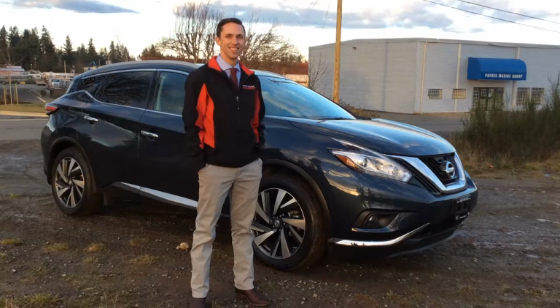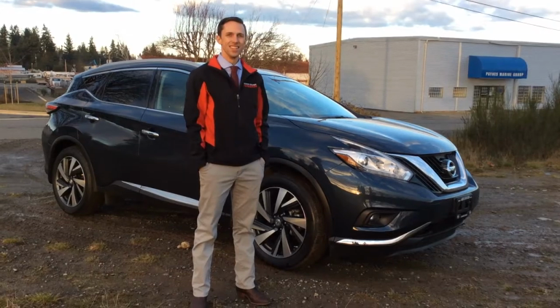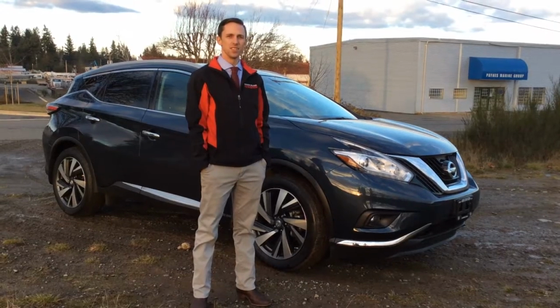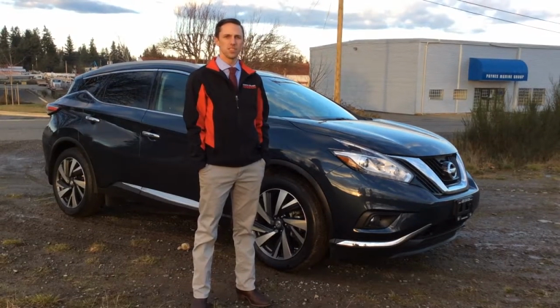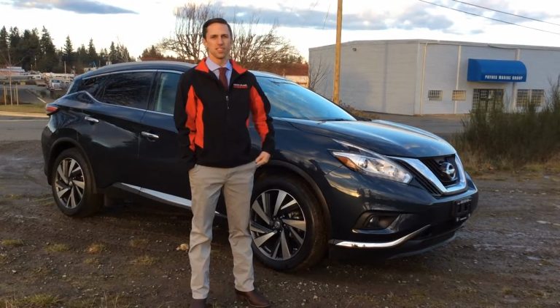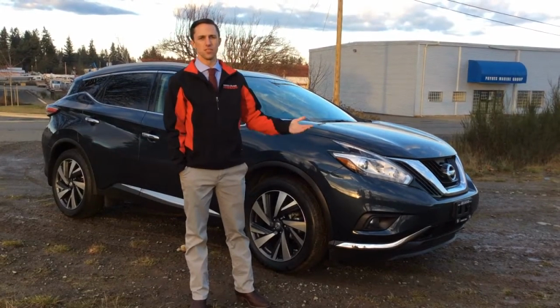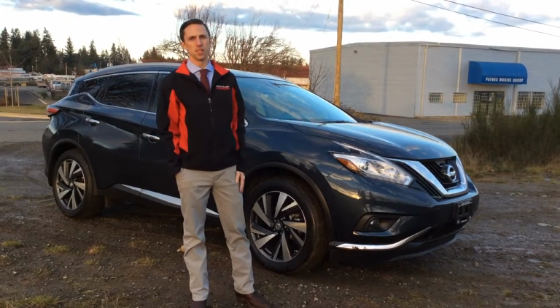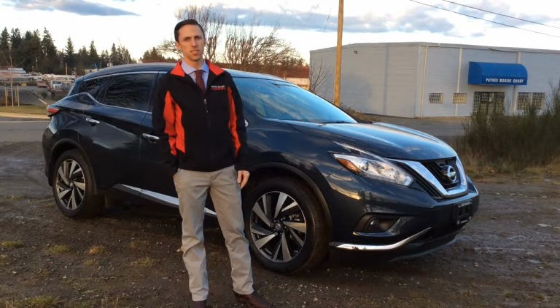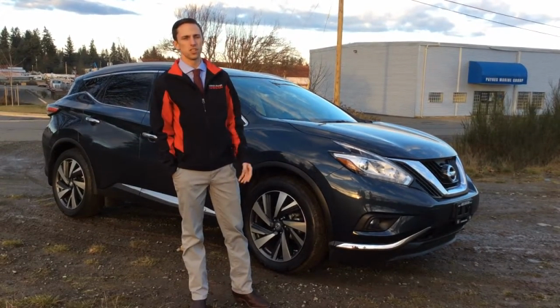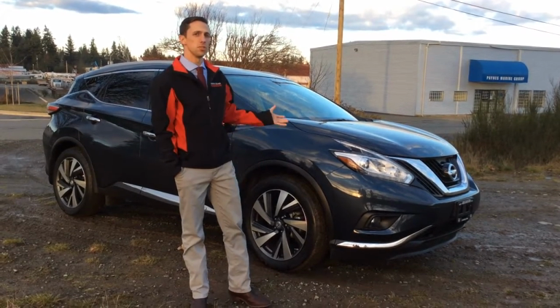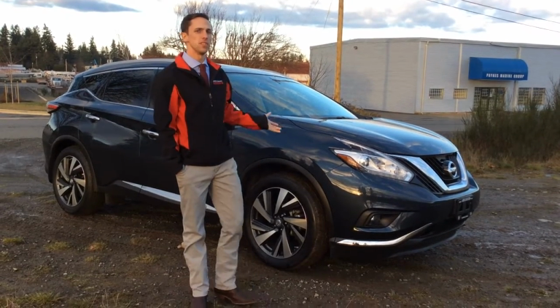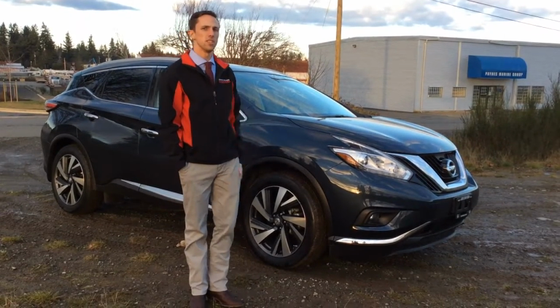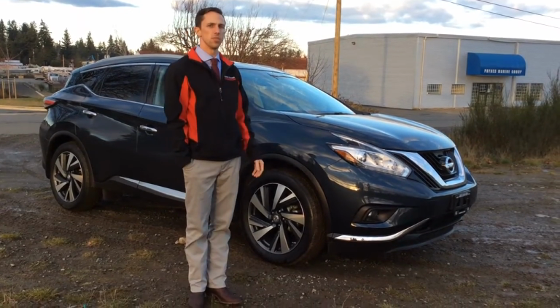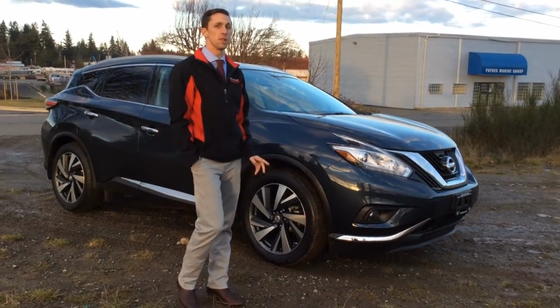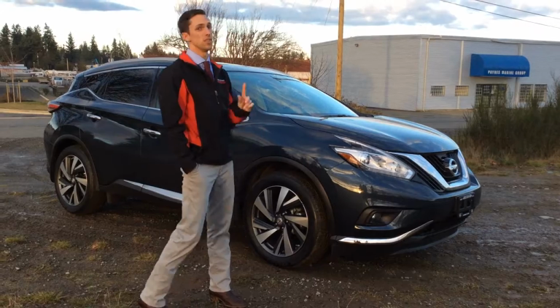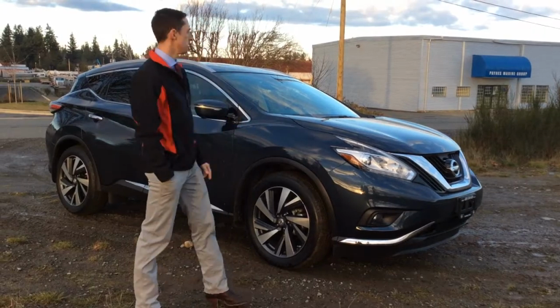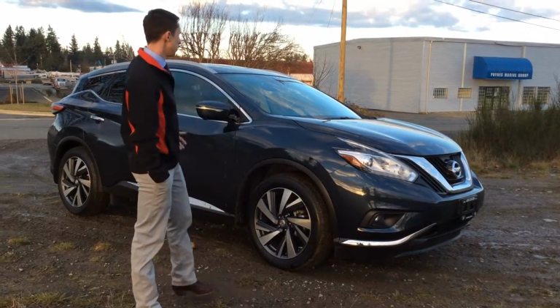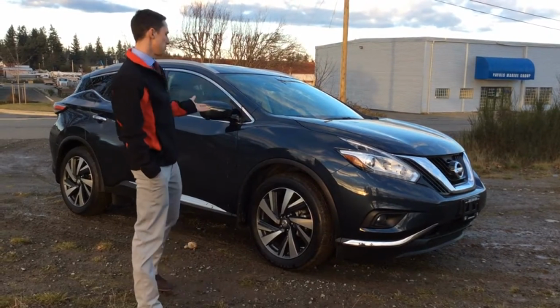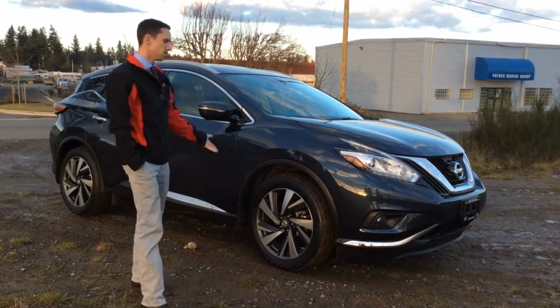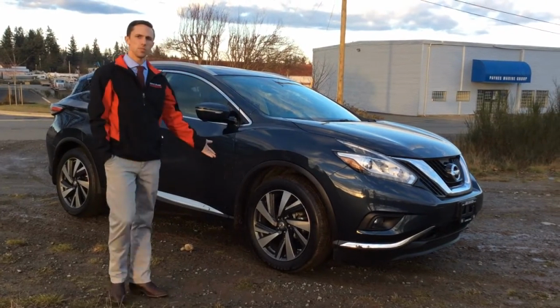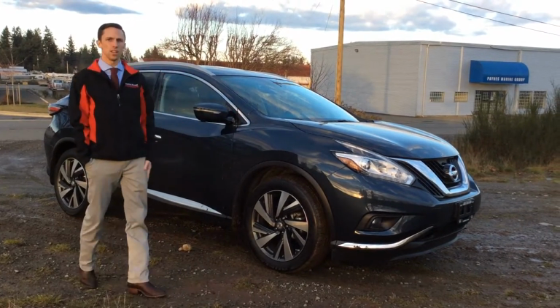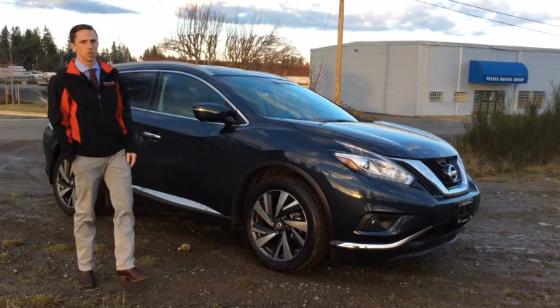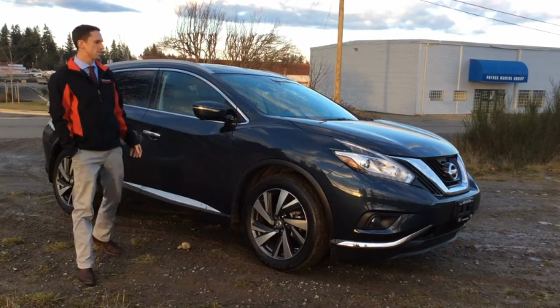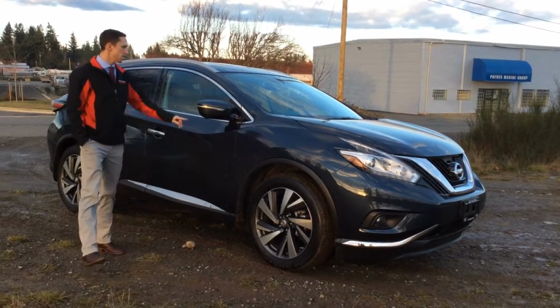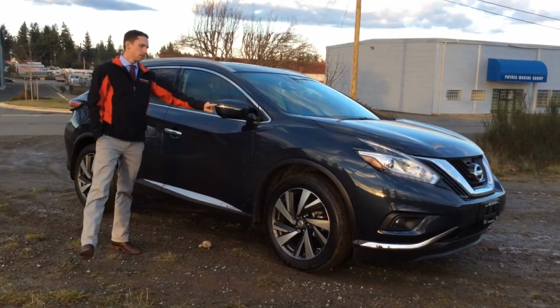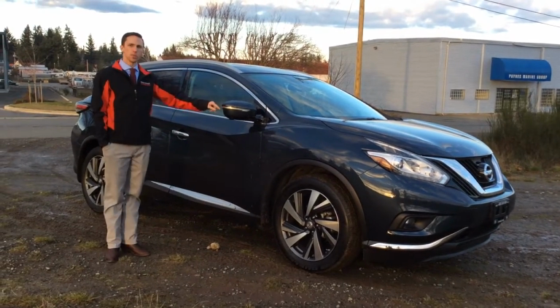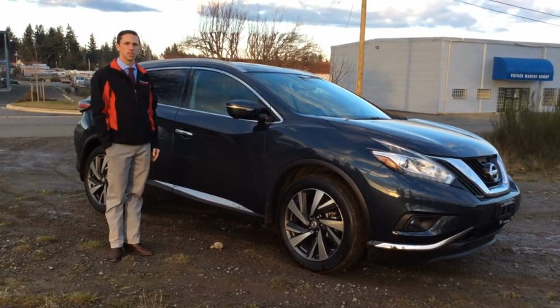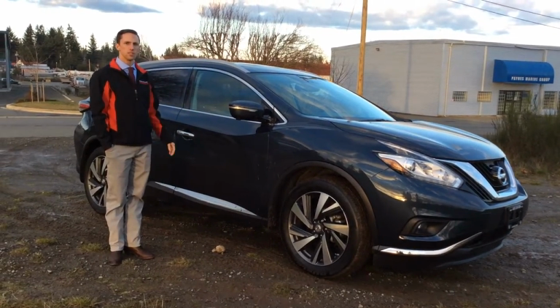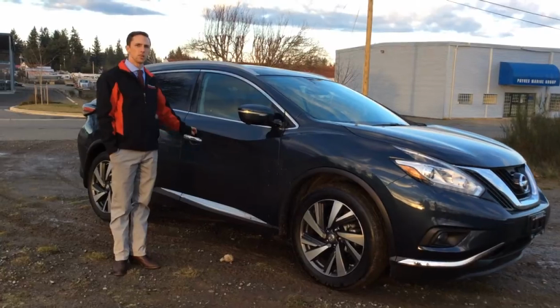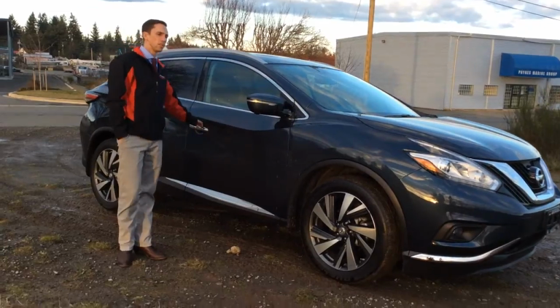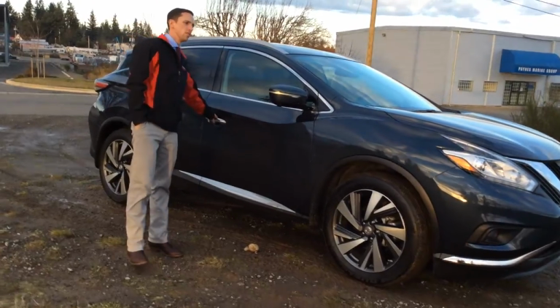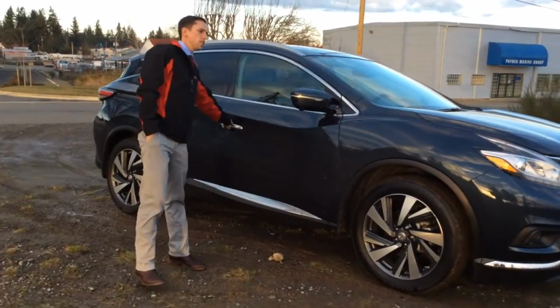Hi there, Russell again here from North Island Nissan. I'm going to show you this 2015 Nissan Murano Platinum Edition. You'll see big alloy wheels on the side as well as turn signal markers on your lights.